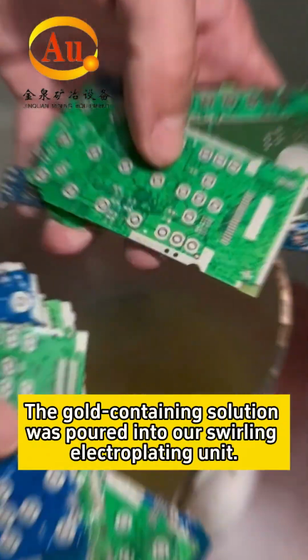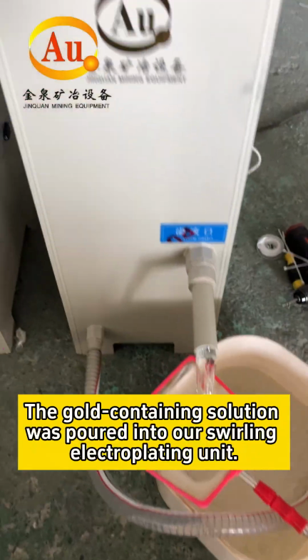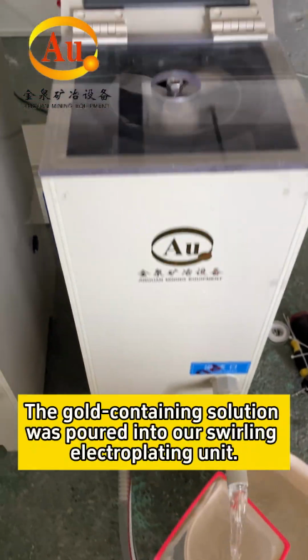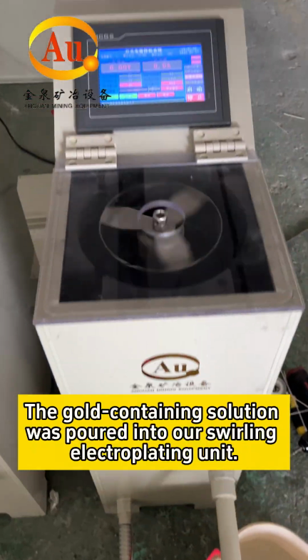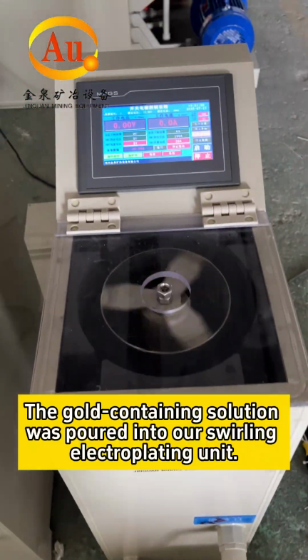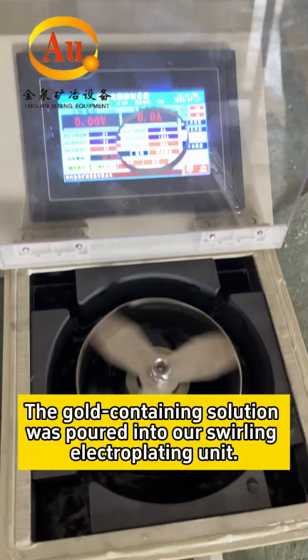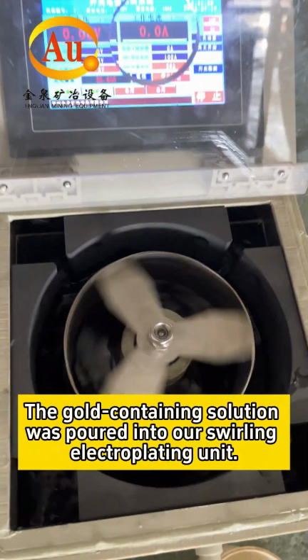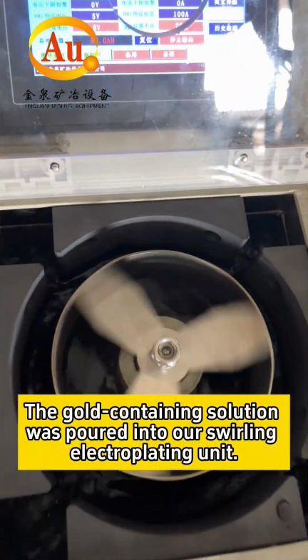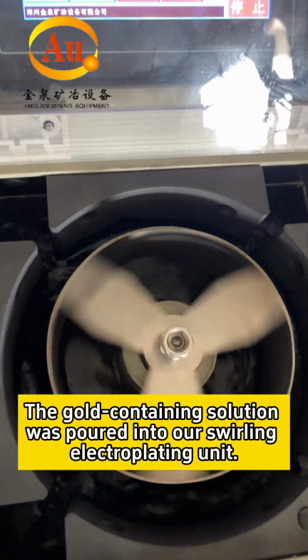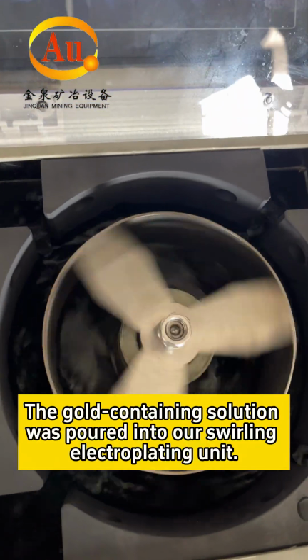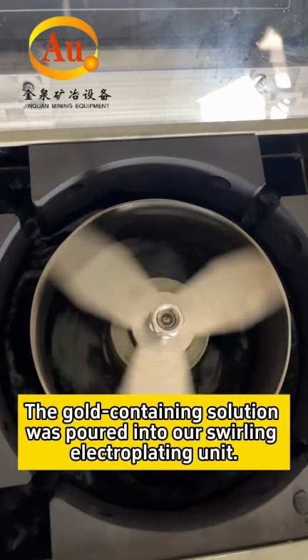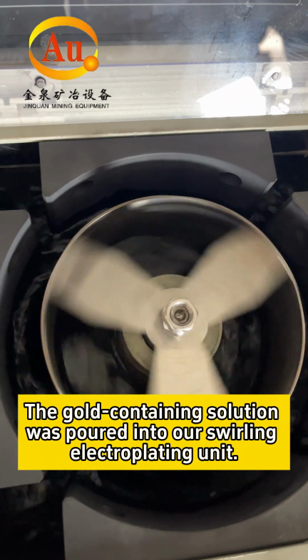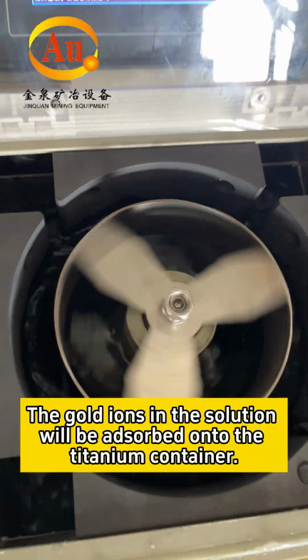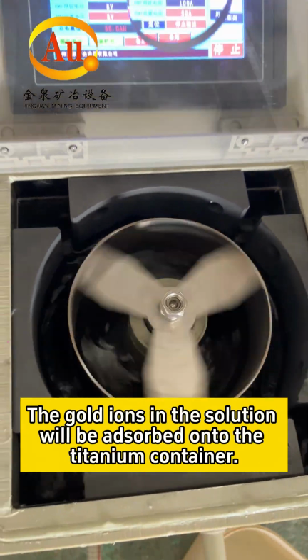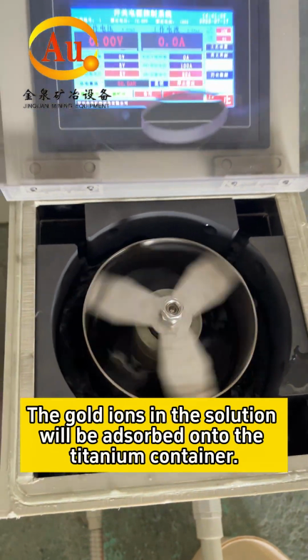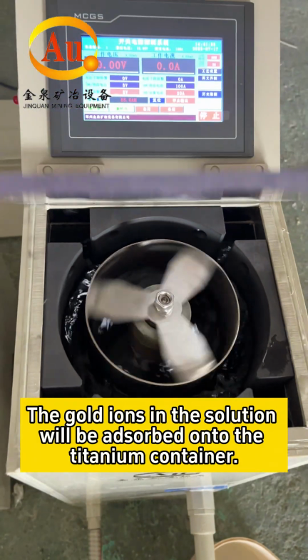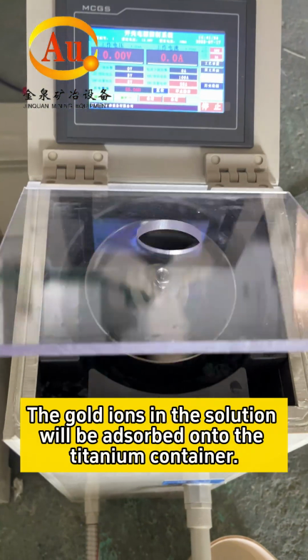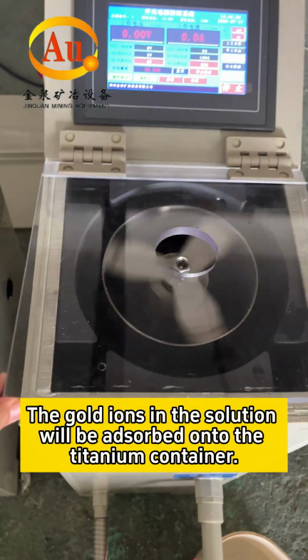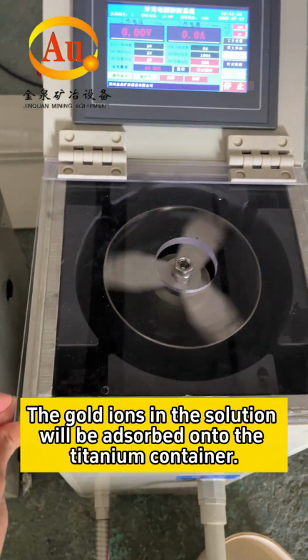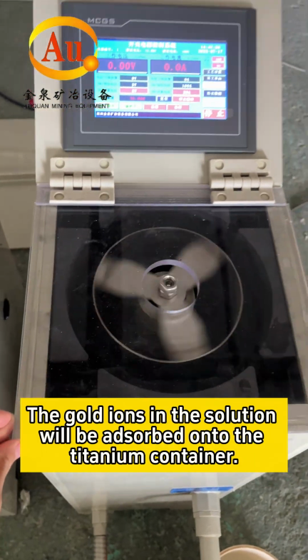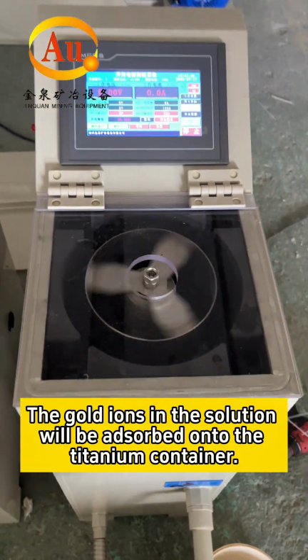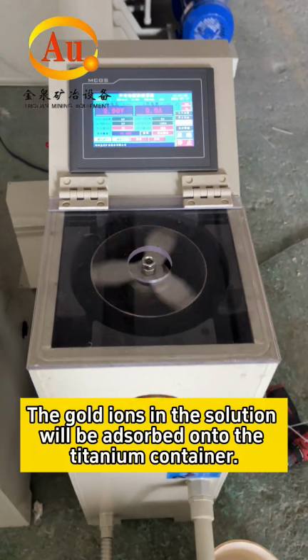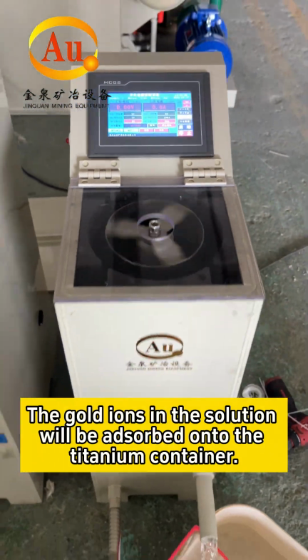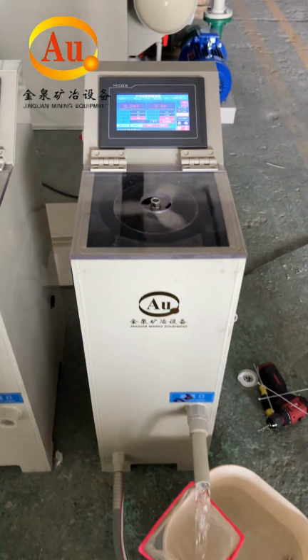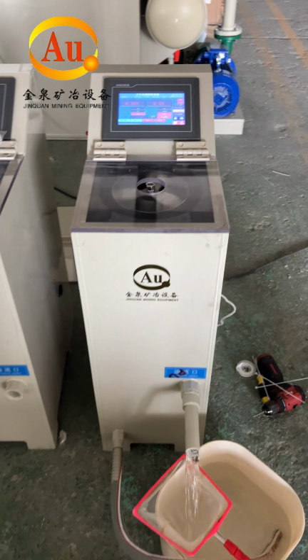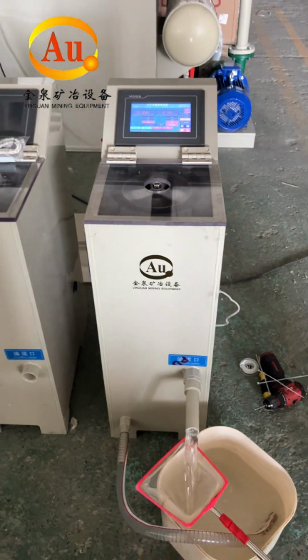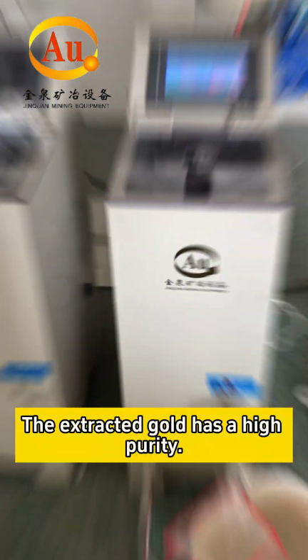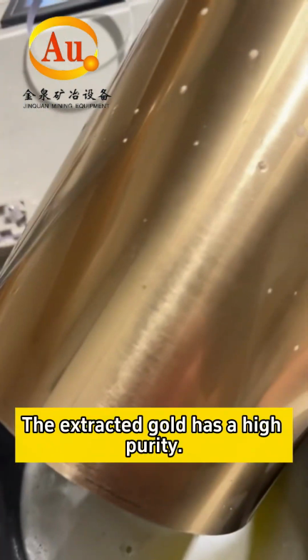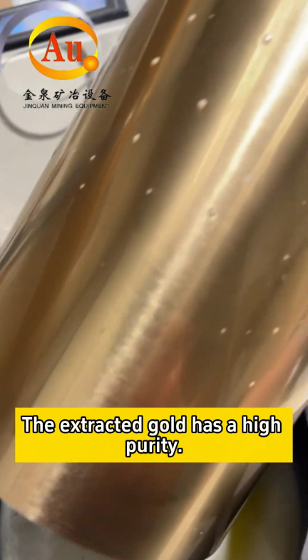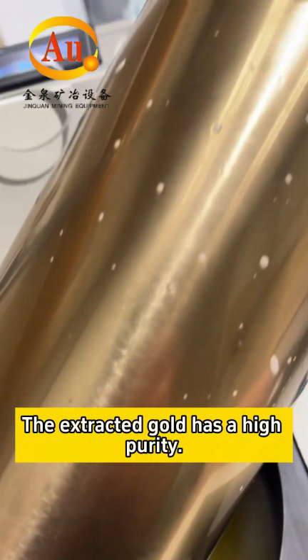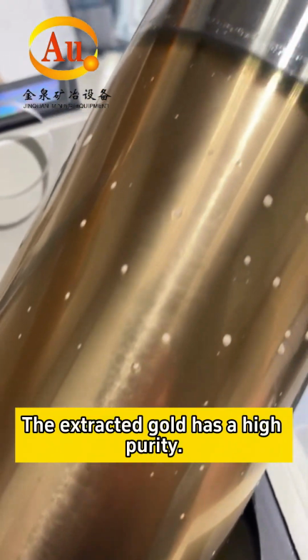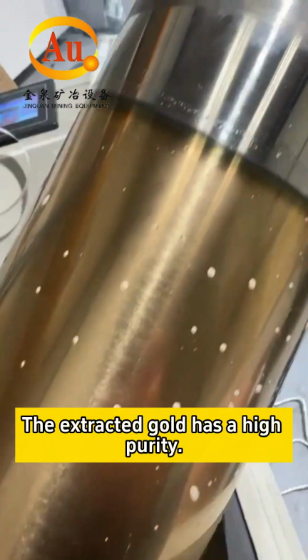The gold containing solution is poured into our swirling electroplating unit. The gold ions in the solution will be absorbed onto the titanium container. The extracted gold has a high purity.